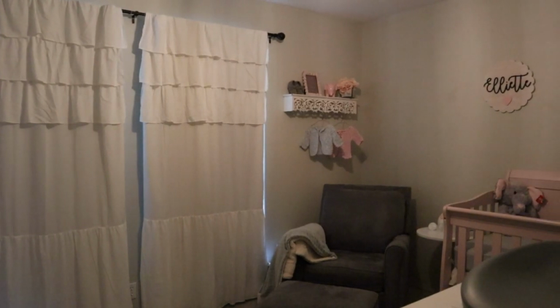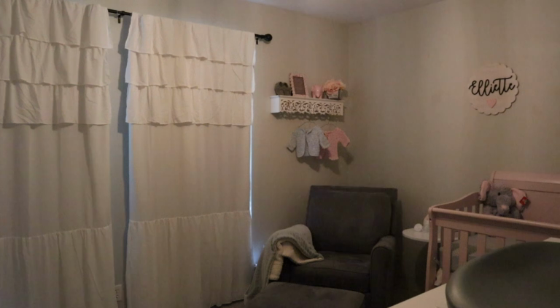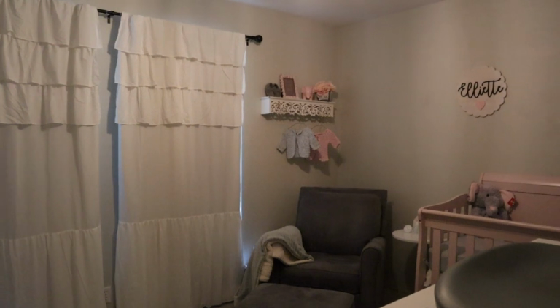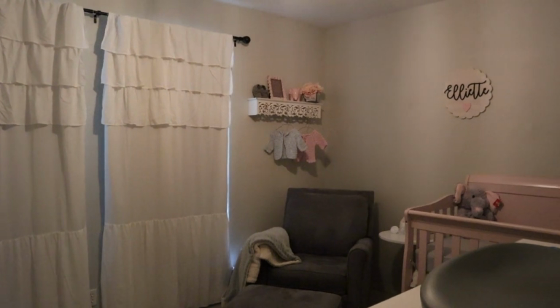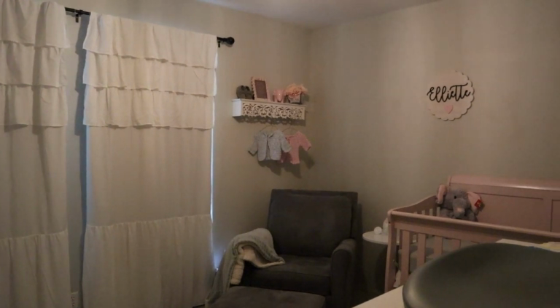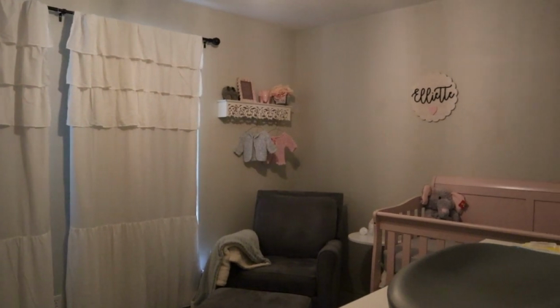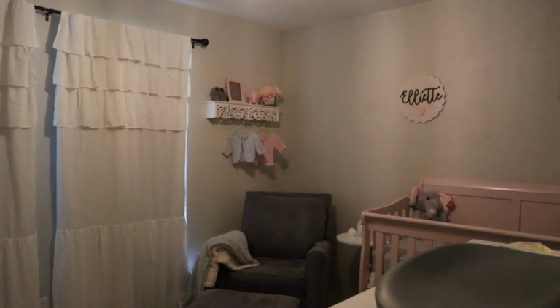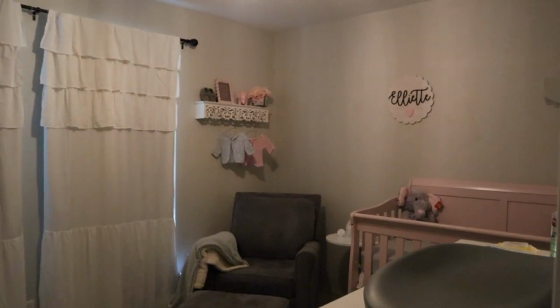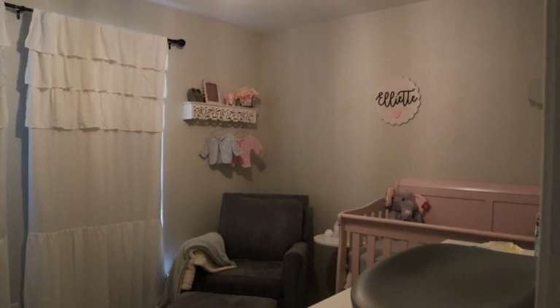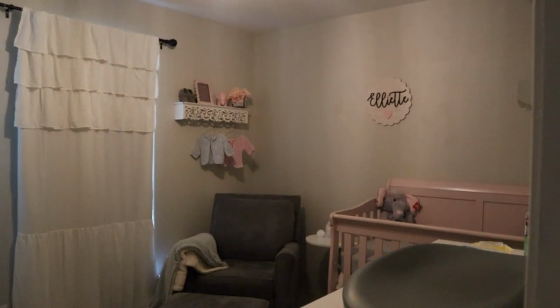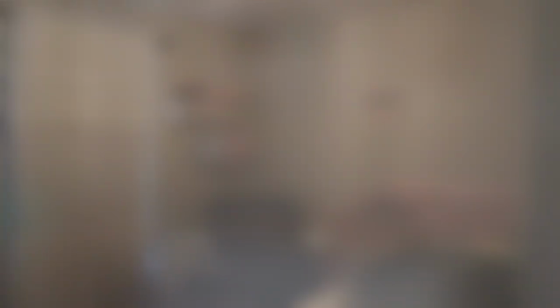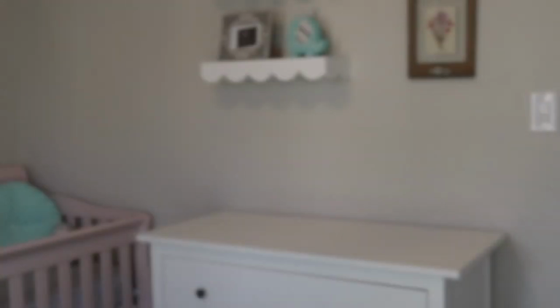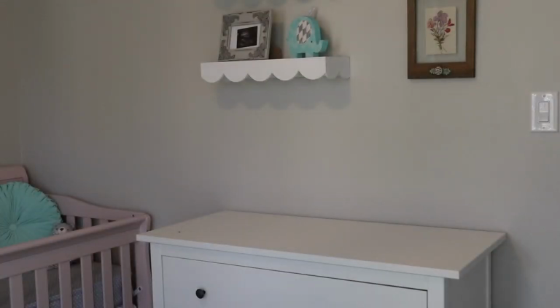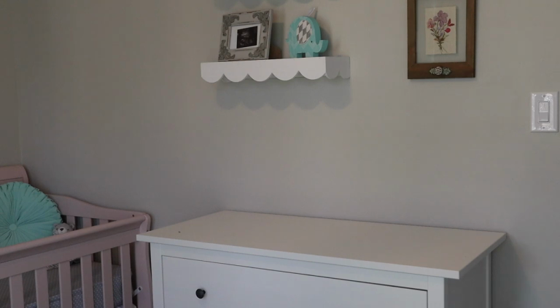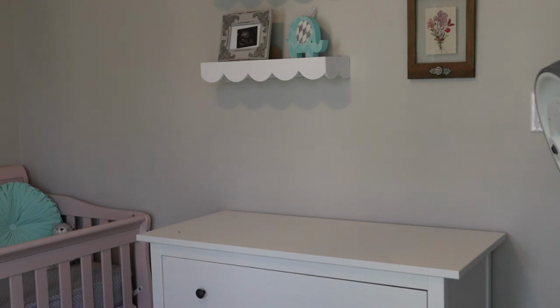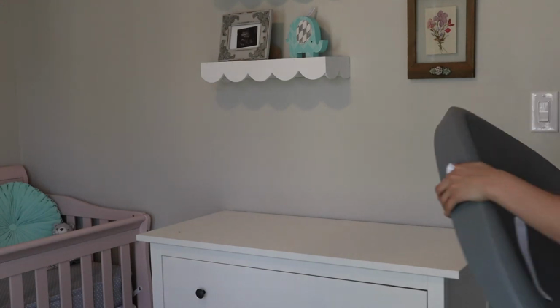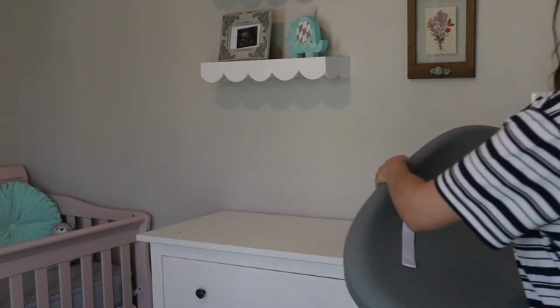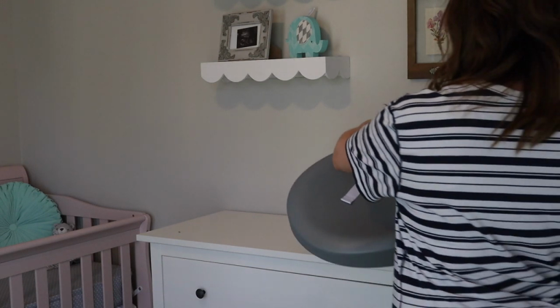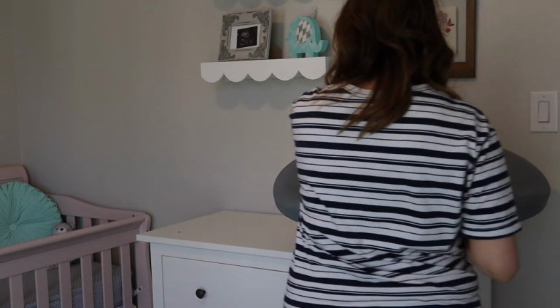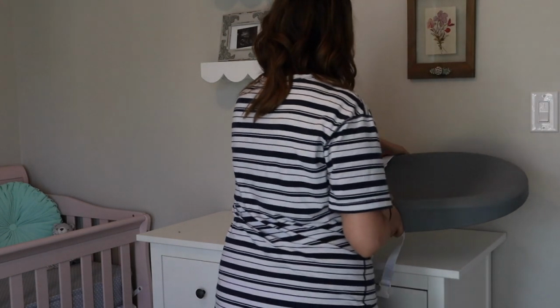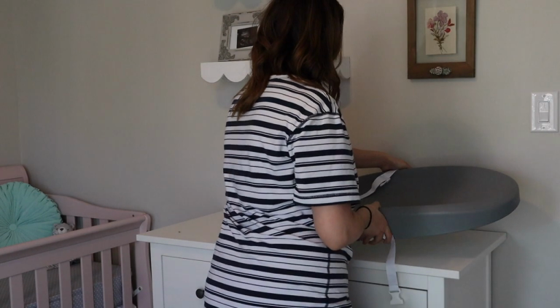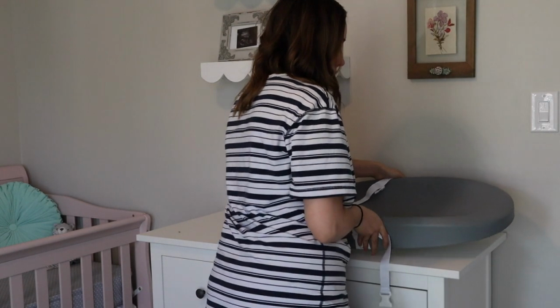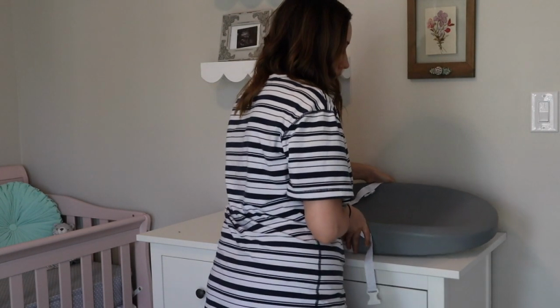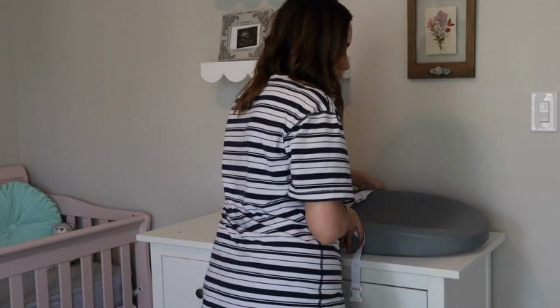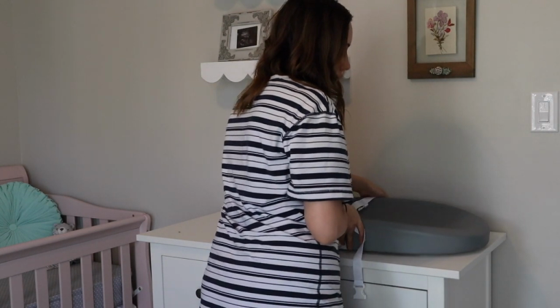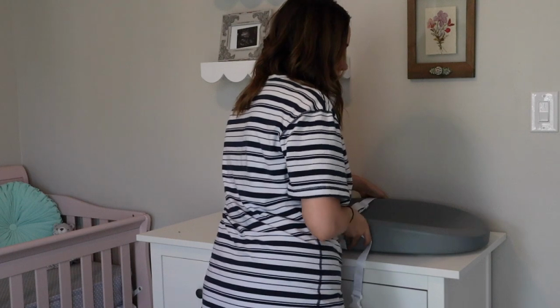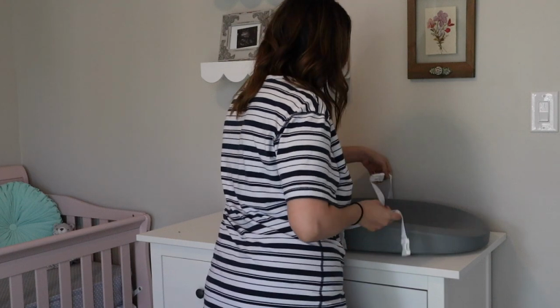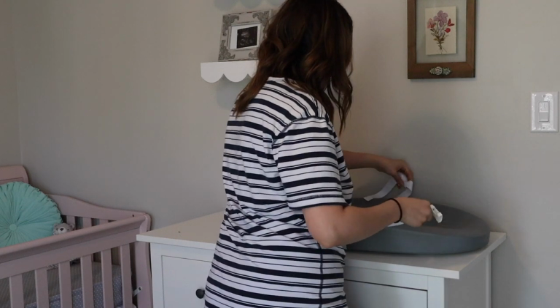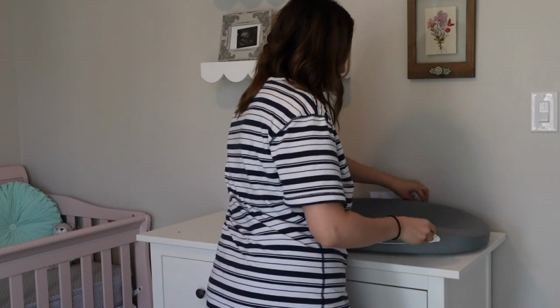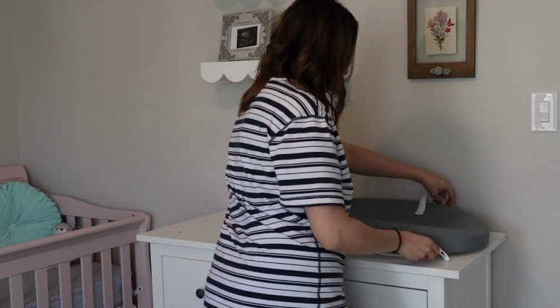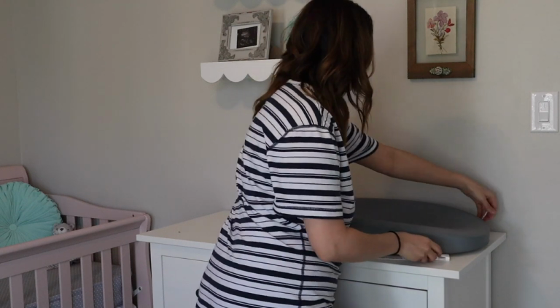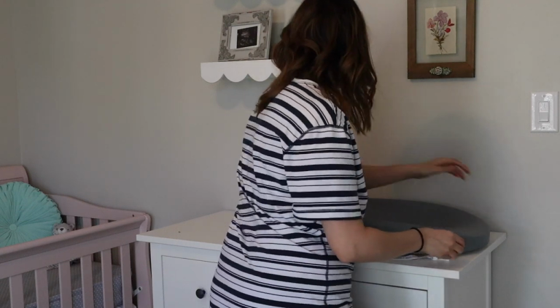Hey everyone, welcome to my channel! Today I'm going to show you how I transitioned baby's changing area and her clothes in the nursery, because she was in our bedroom previously.